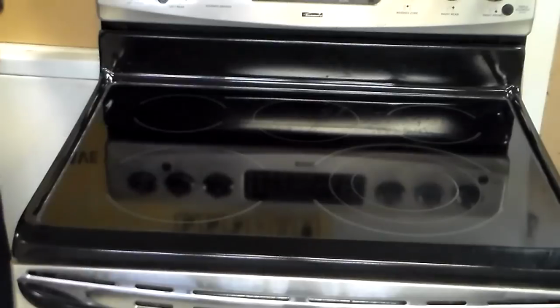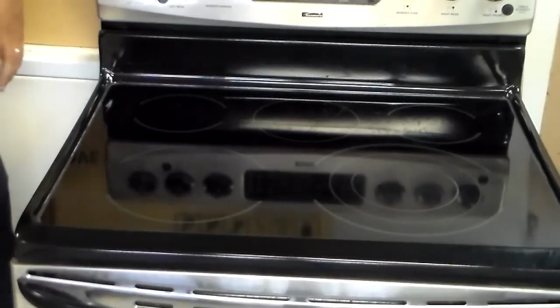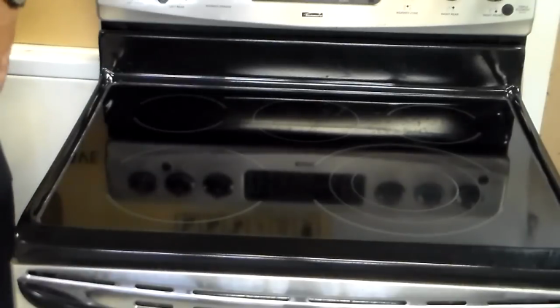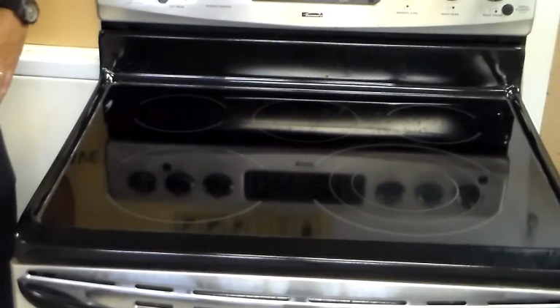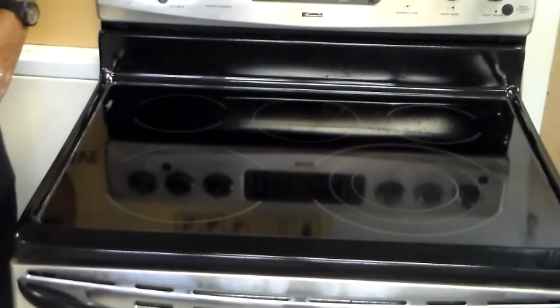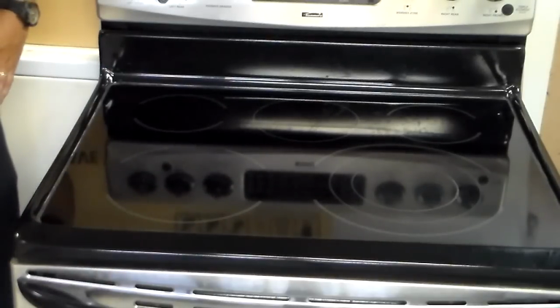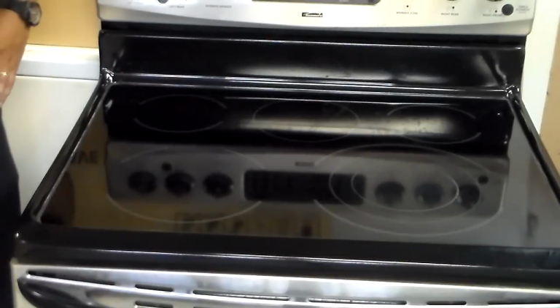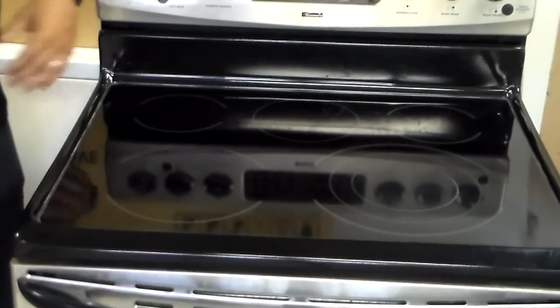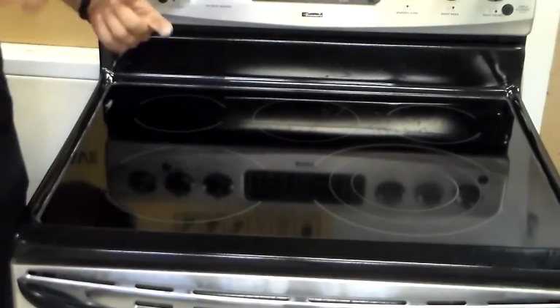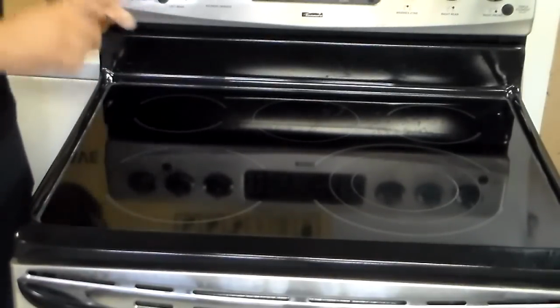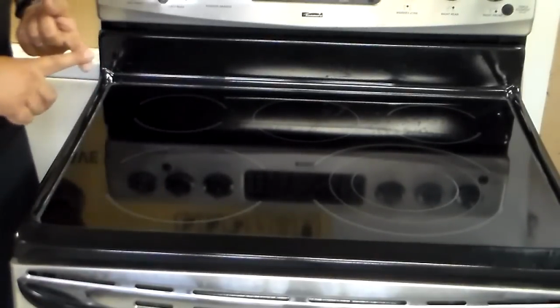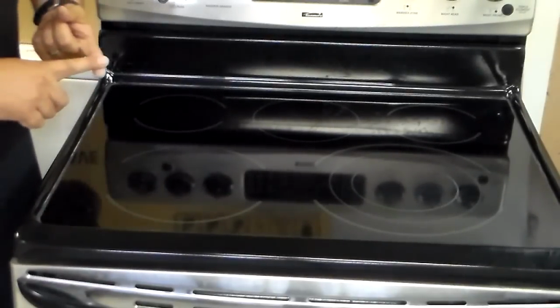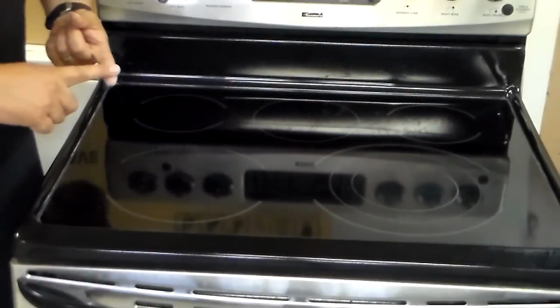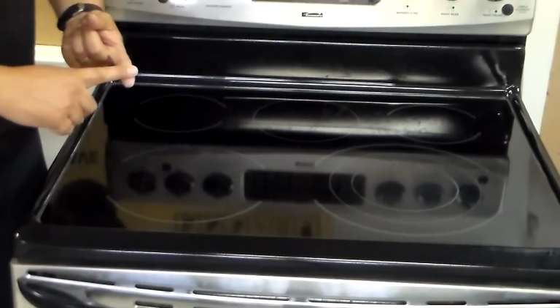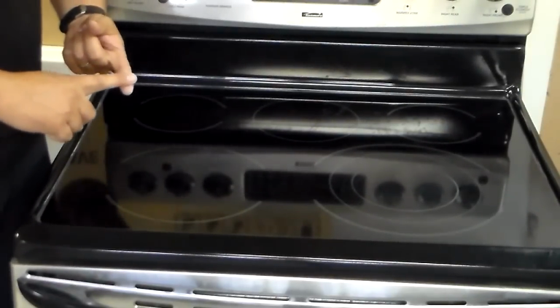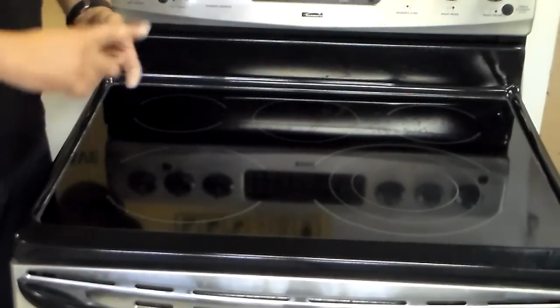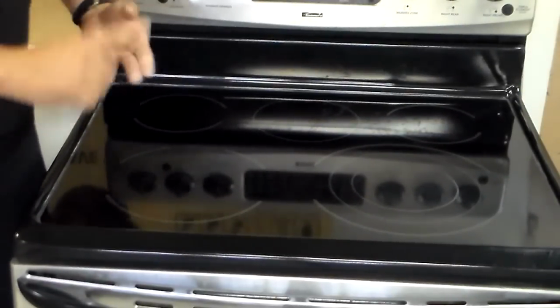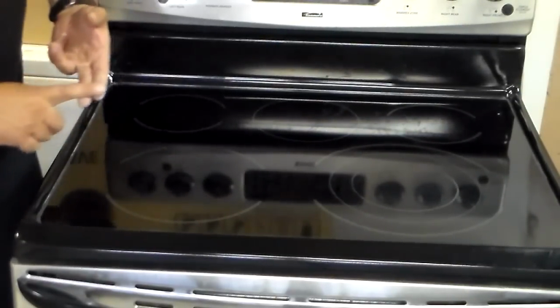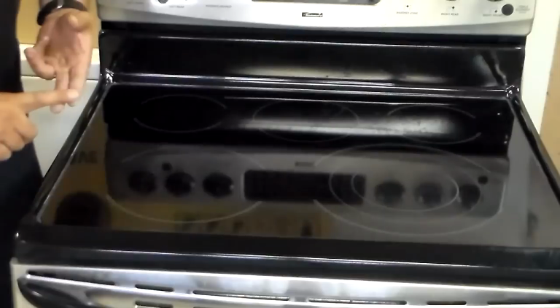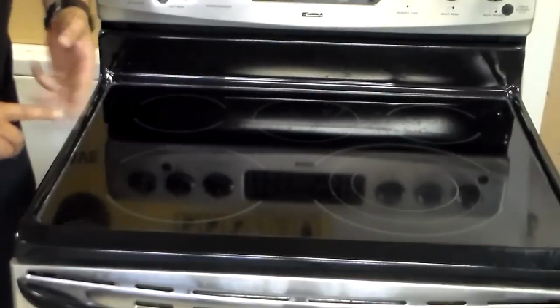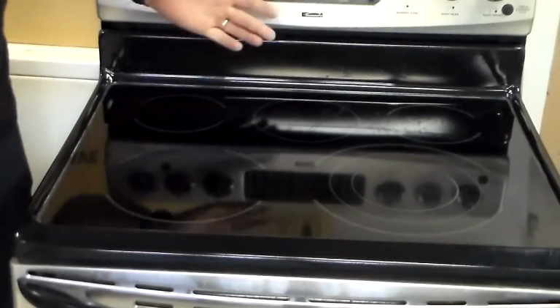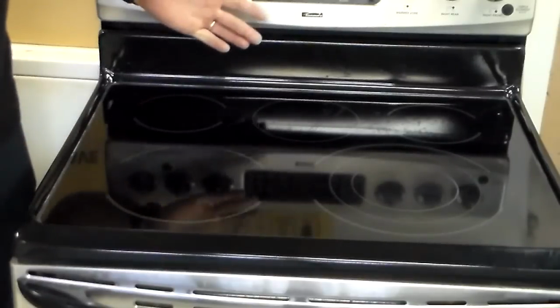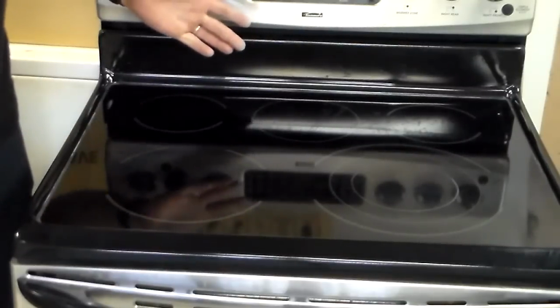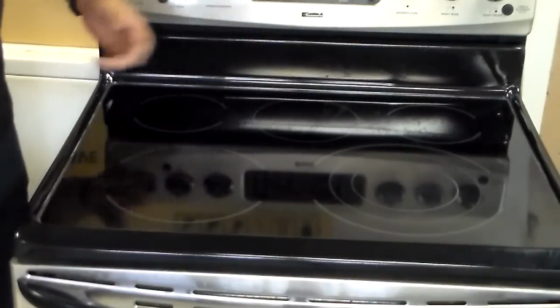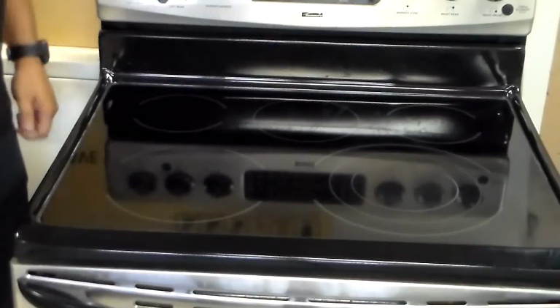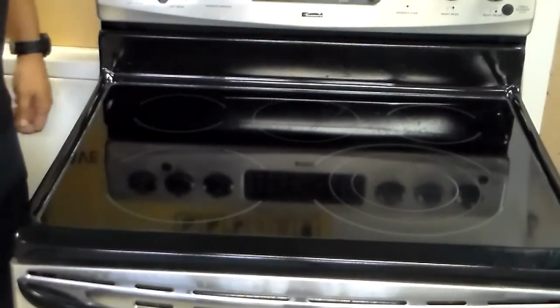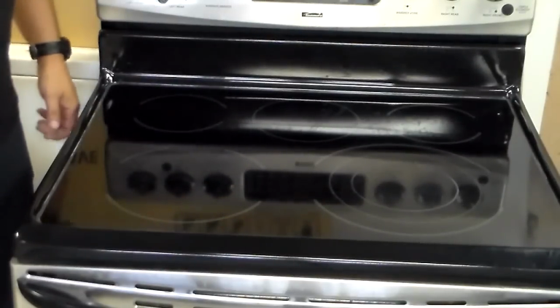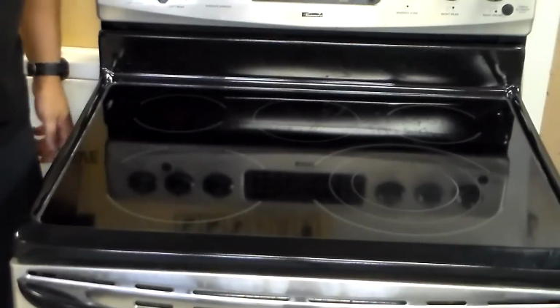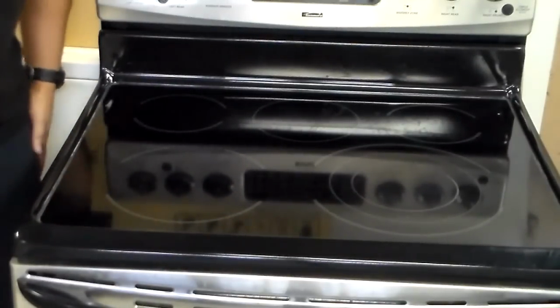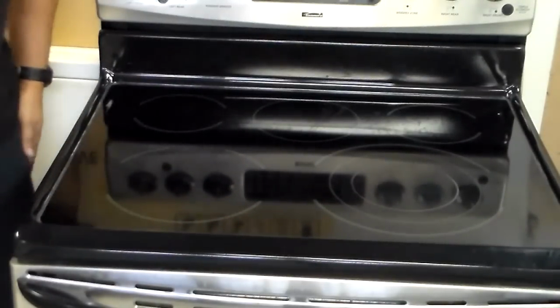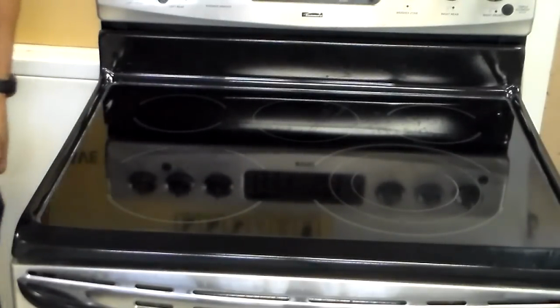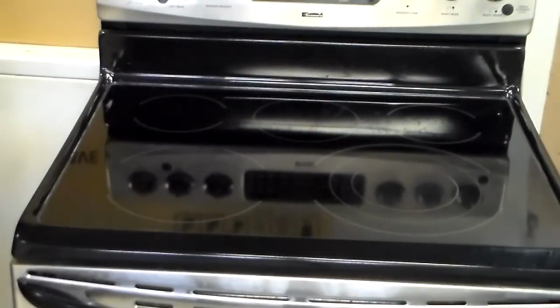So there you have it — pretty simple. That's the easiest and the best way to clean the cooktop stove. Thanks for watching.